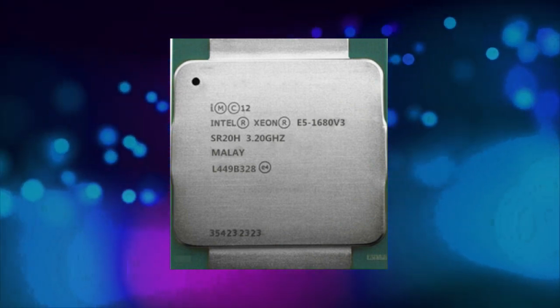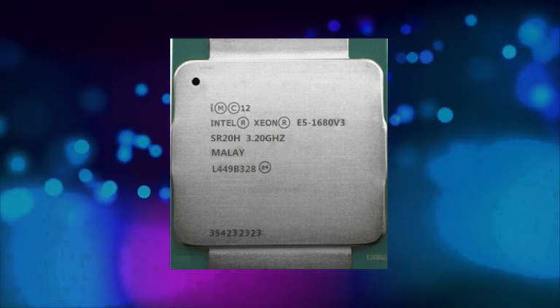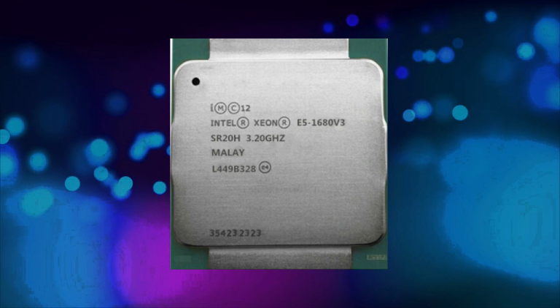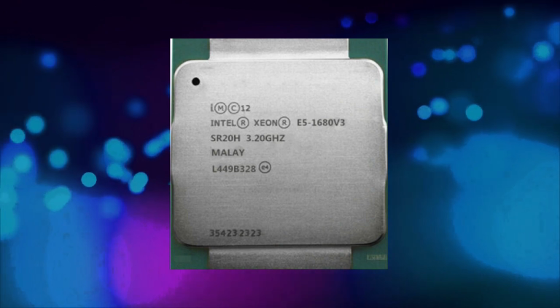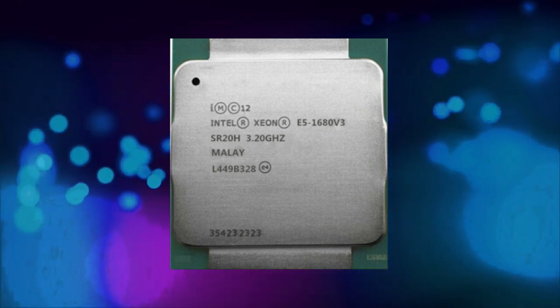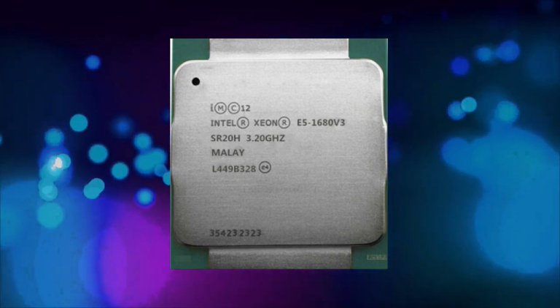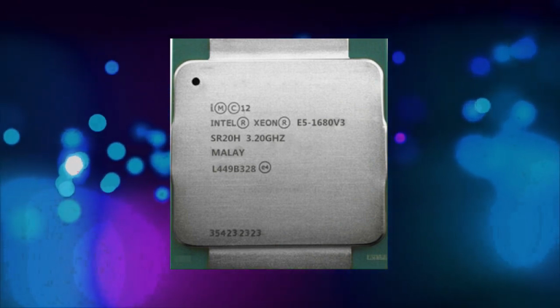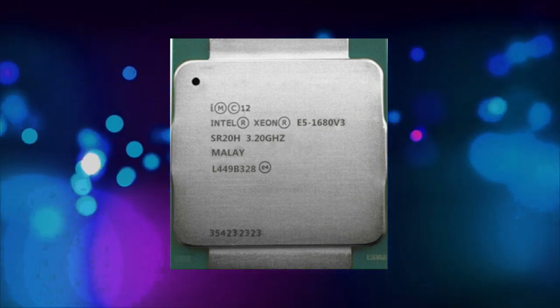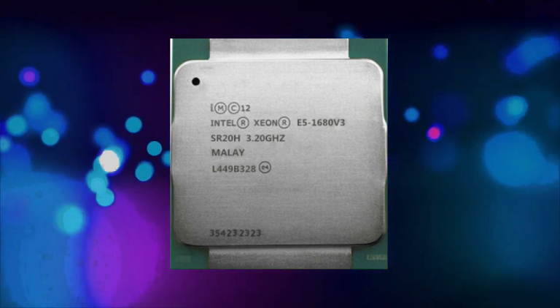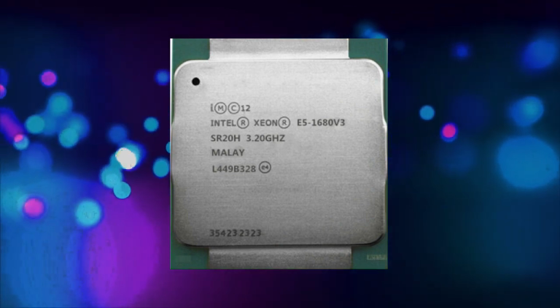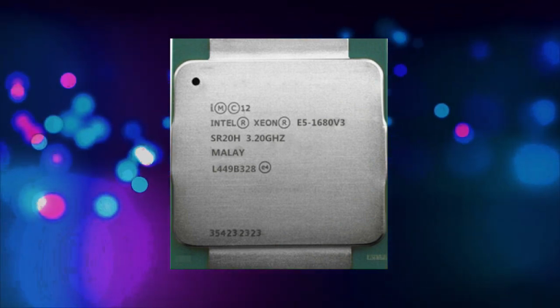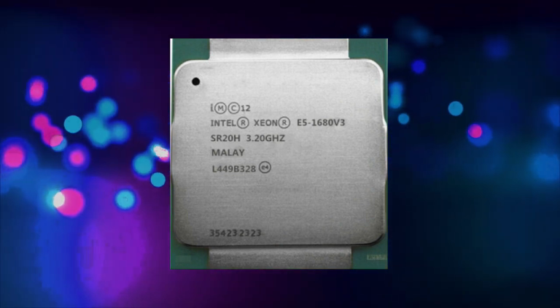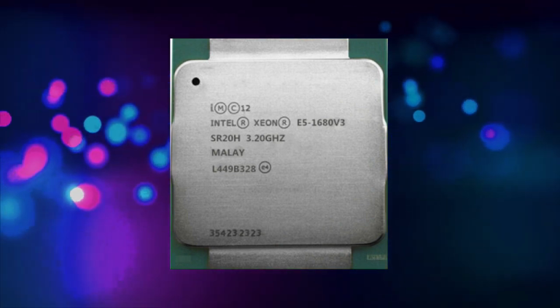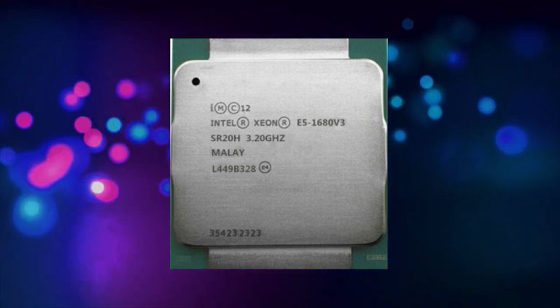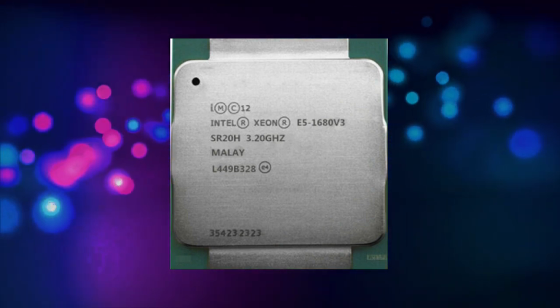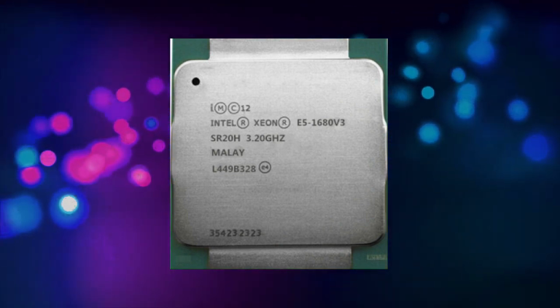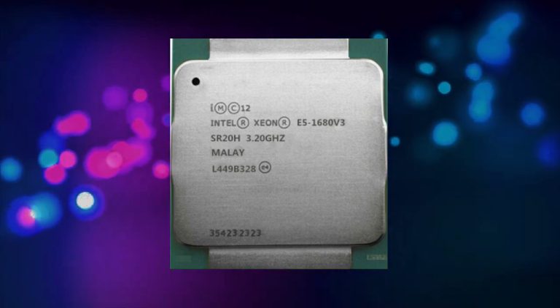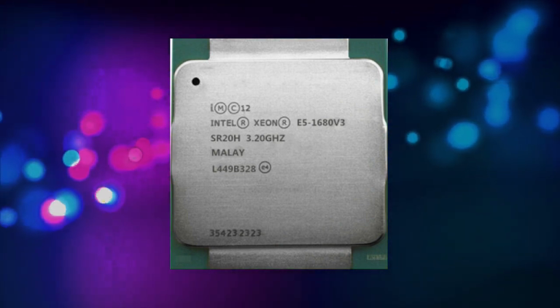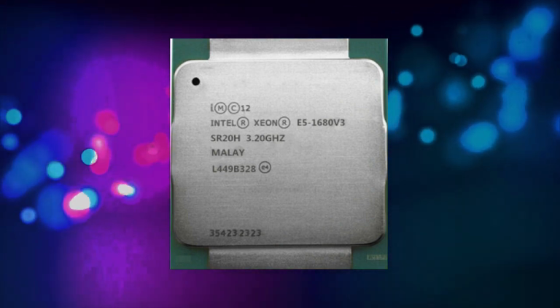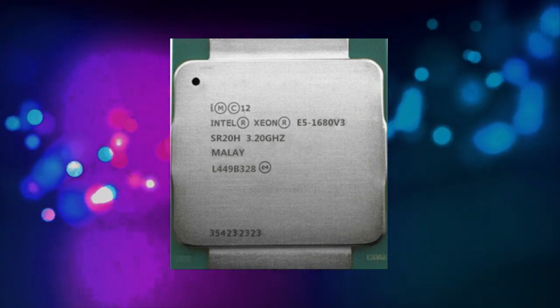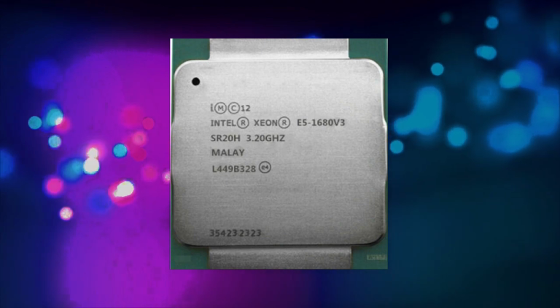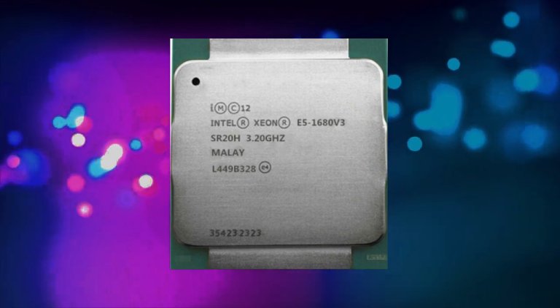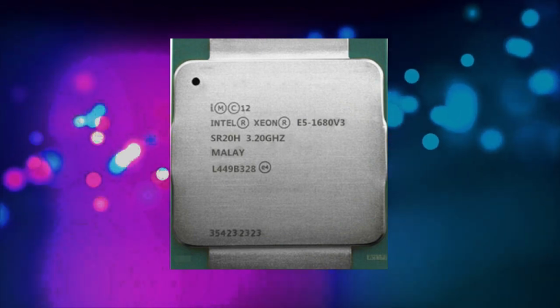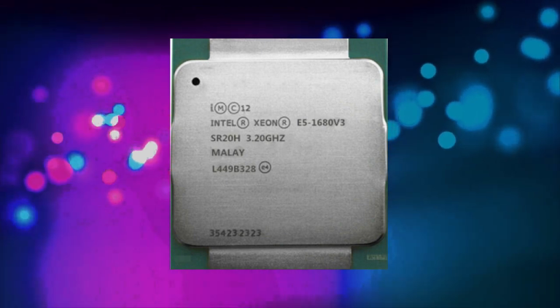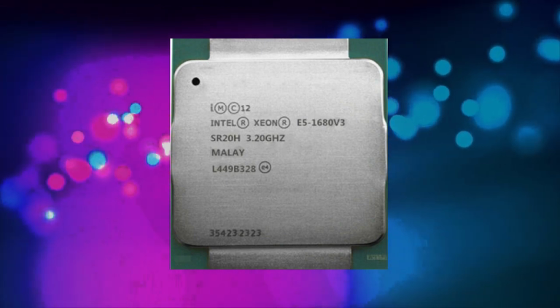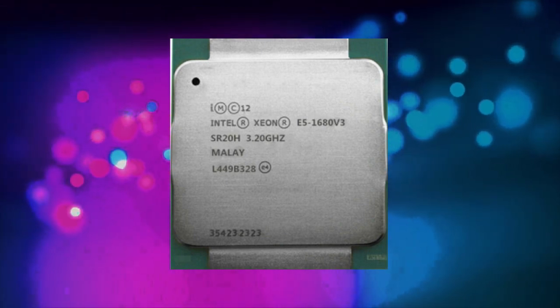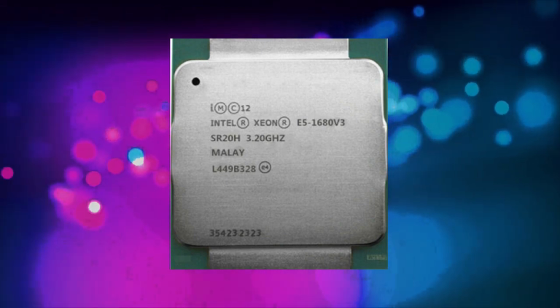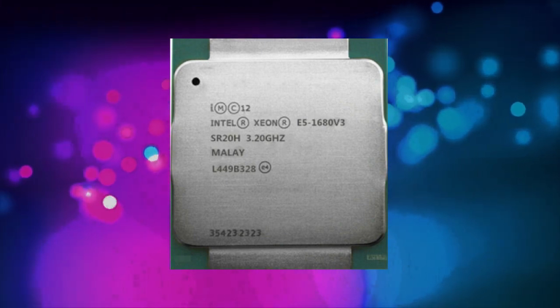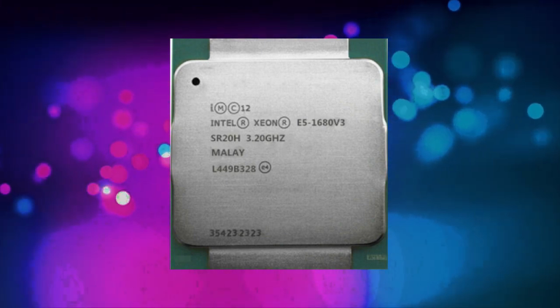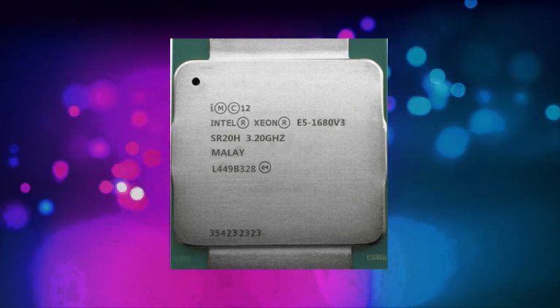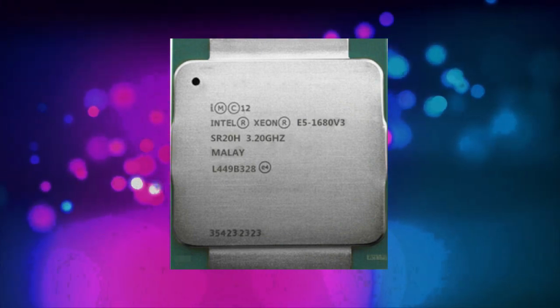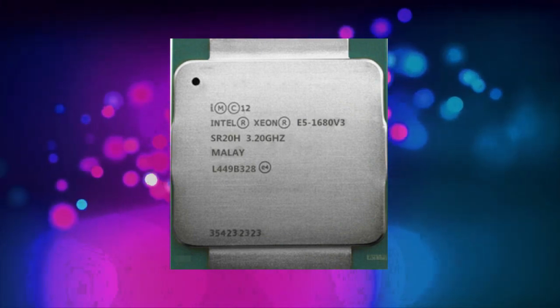It has a thermal design power (TDP) of 140 watts, which means it requires a good cooling solution to keep it running at optimal temperatures.